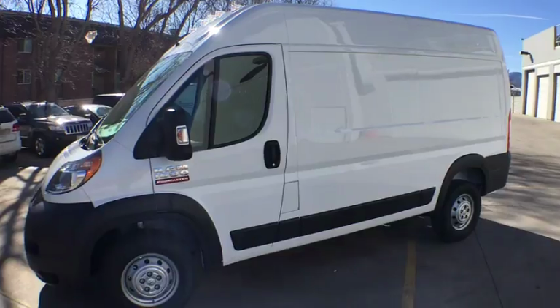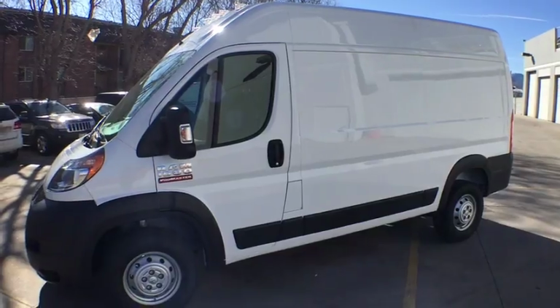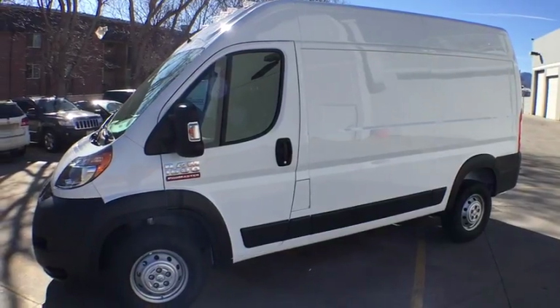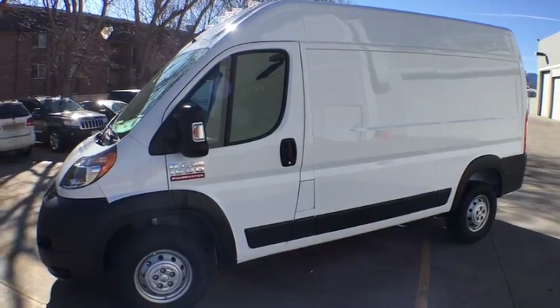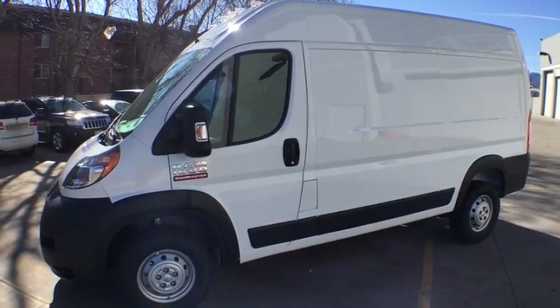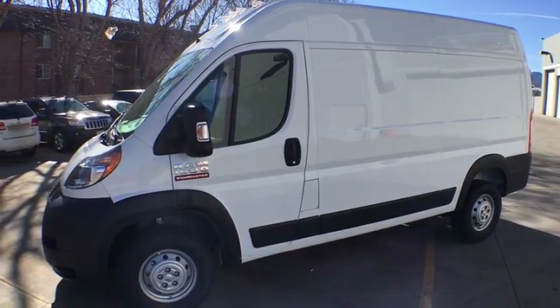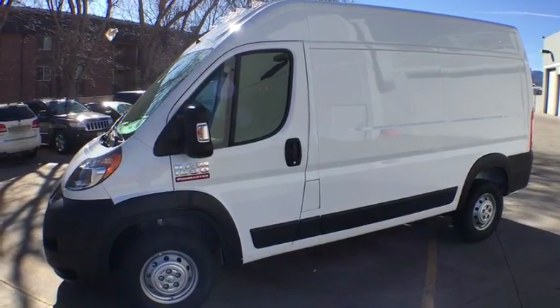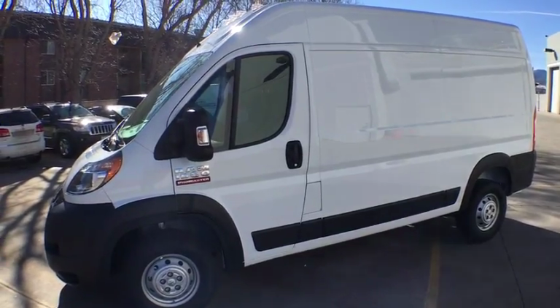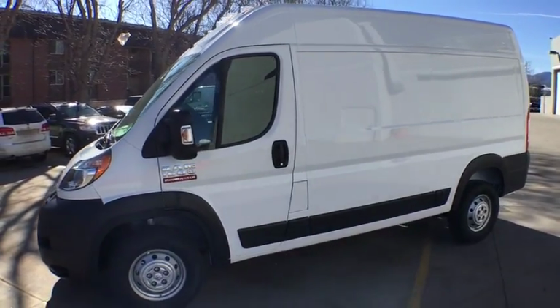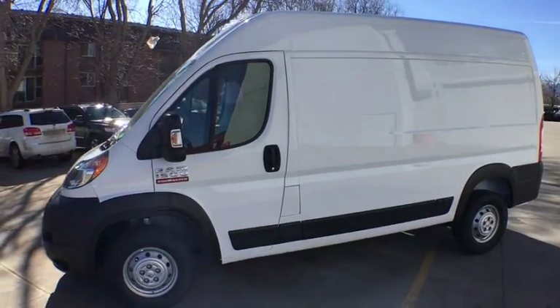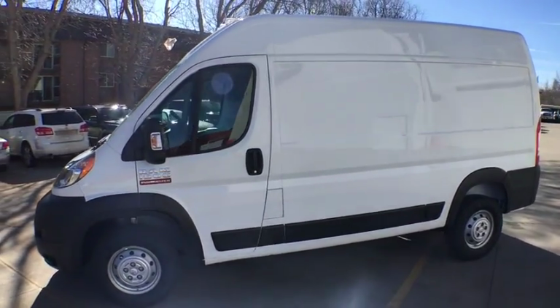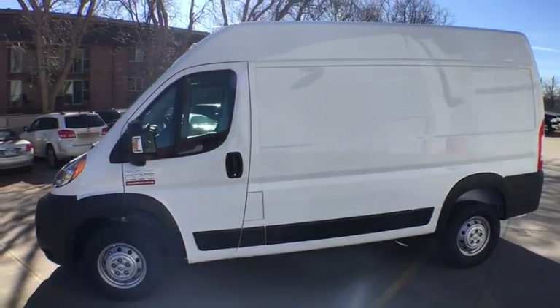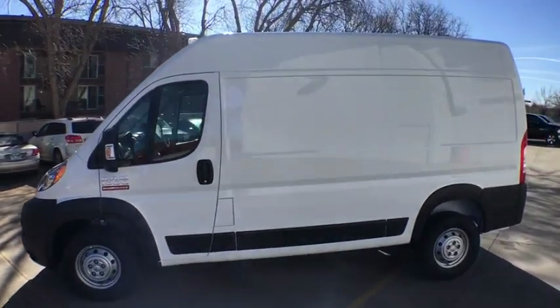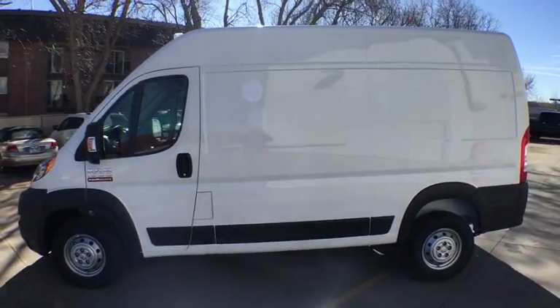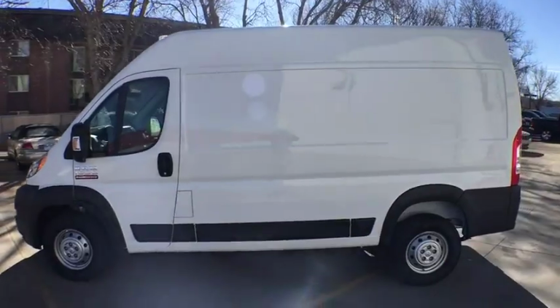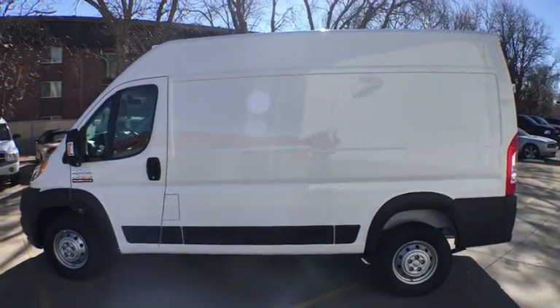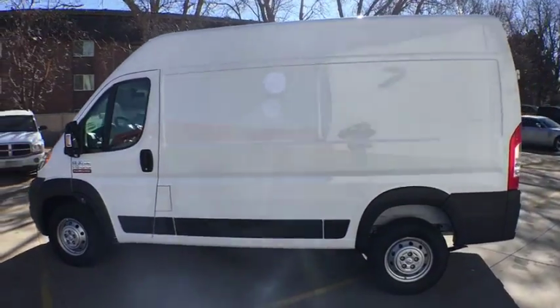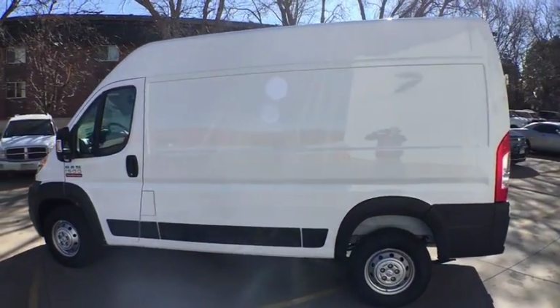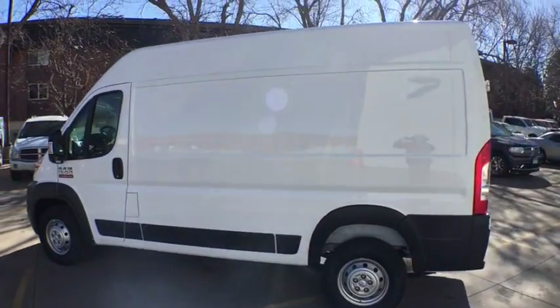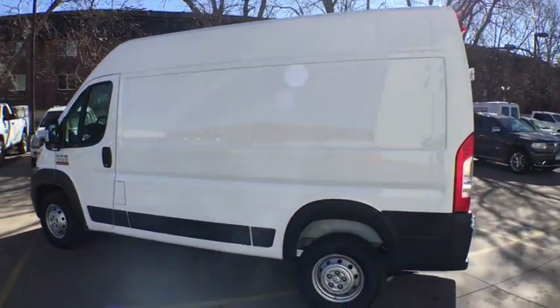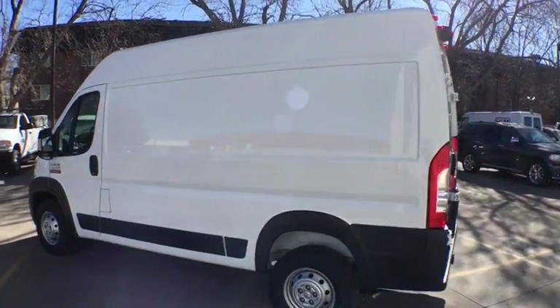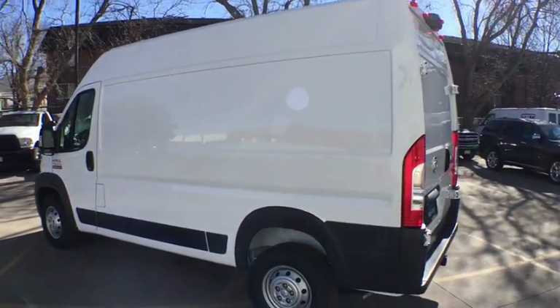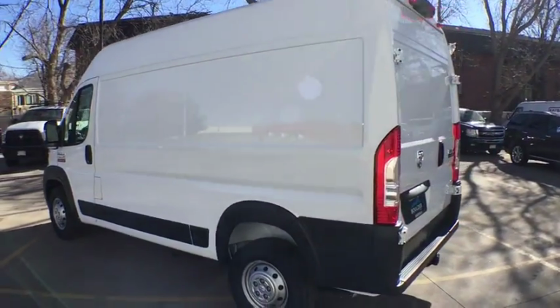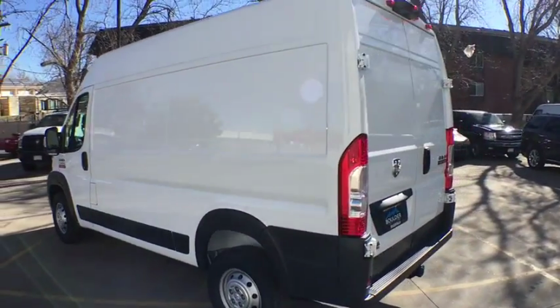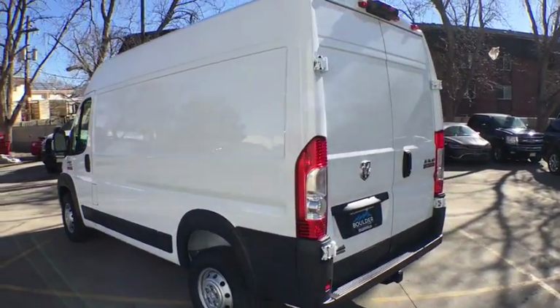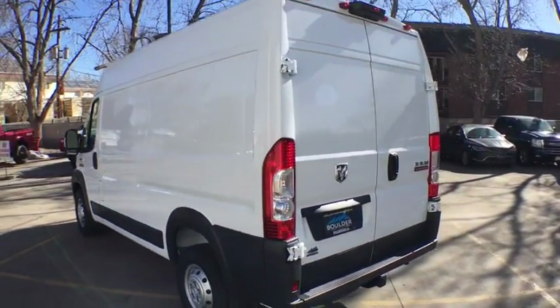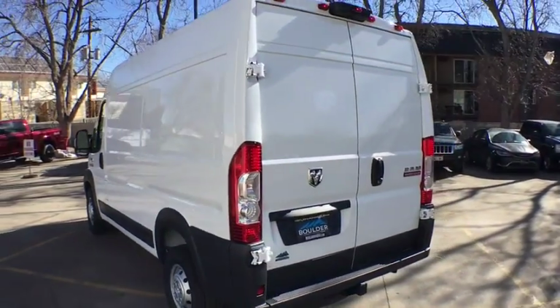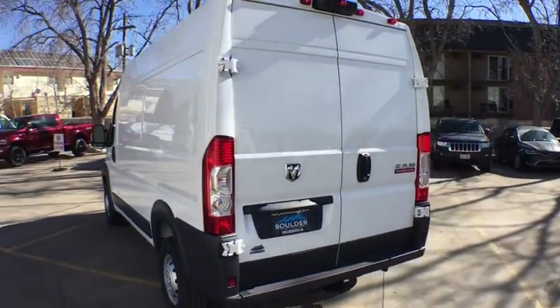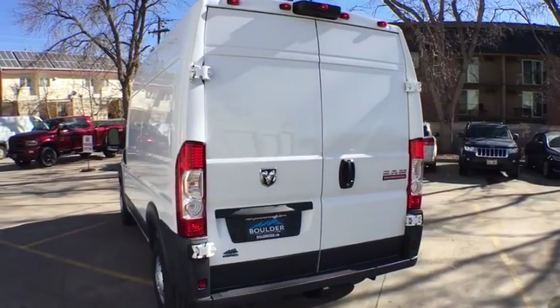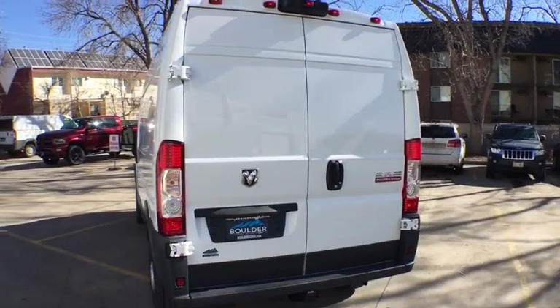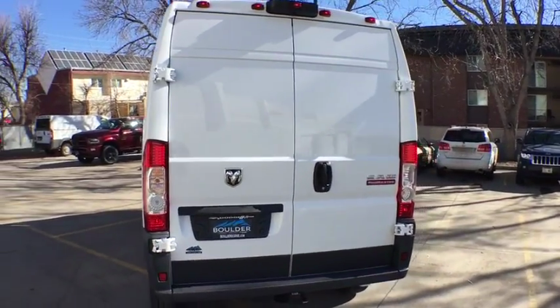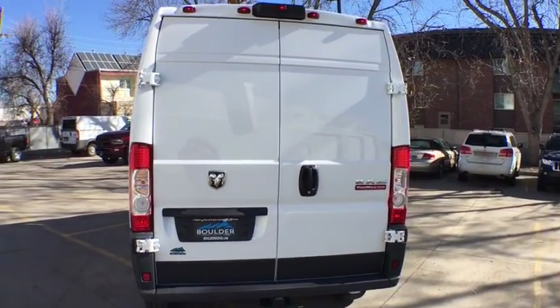The 2017 Ram Promaster. Ram Promaster provides superior on-the-job performance while helping your business carry more to more places. Here are some of this vehicle's great options.